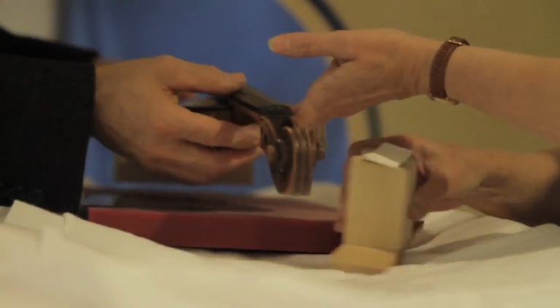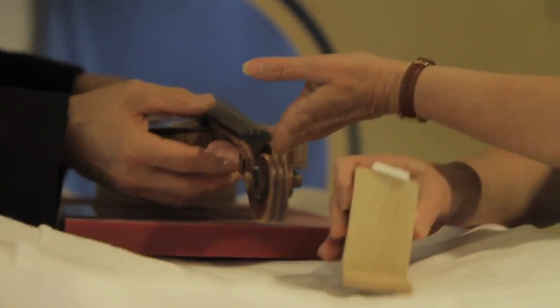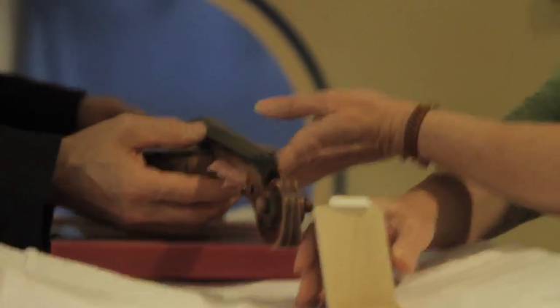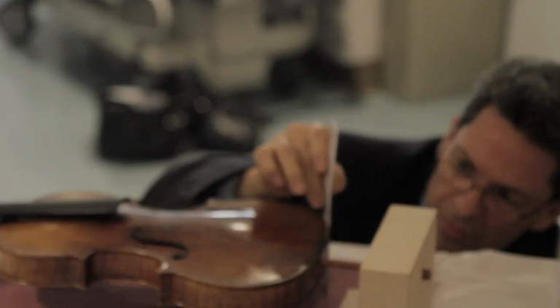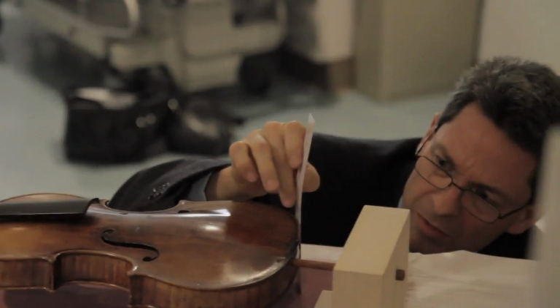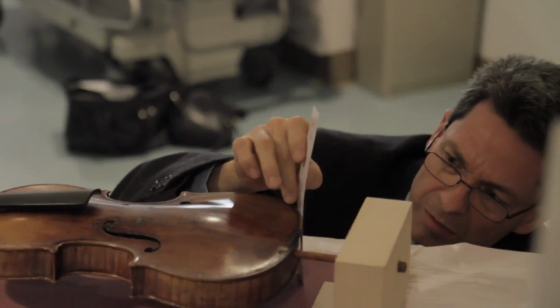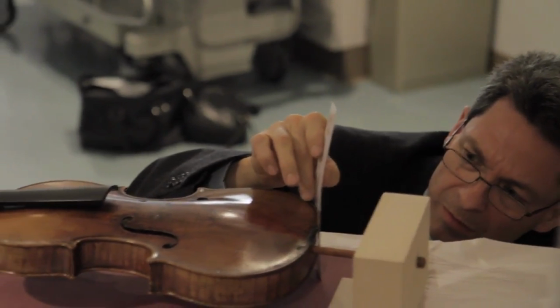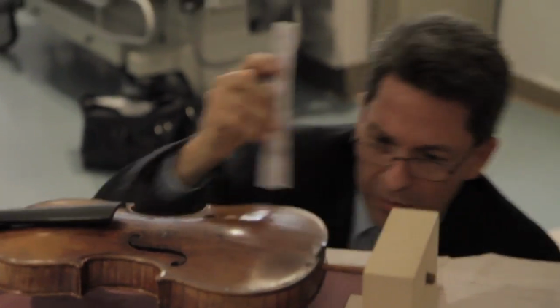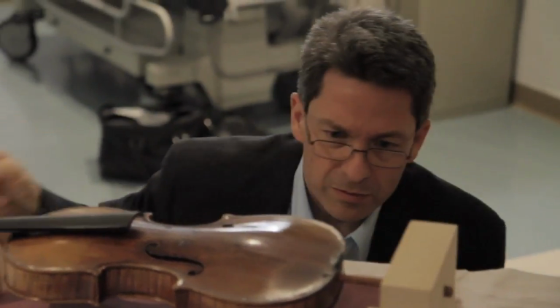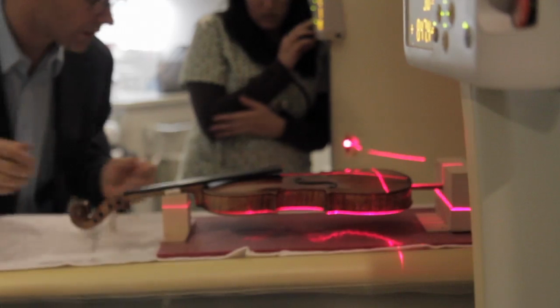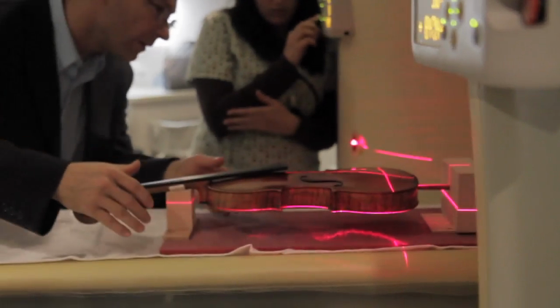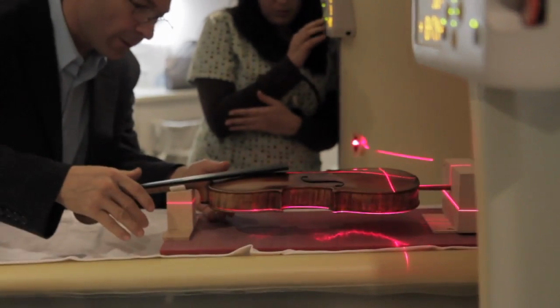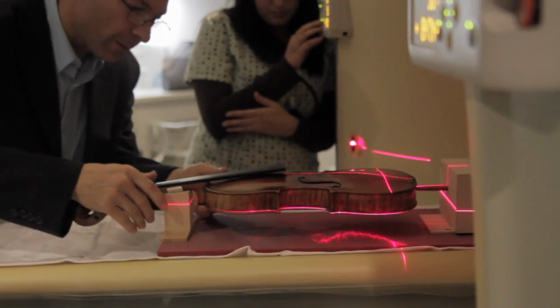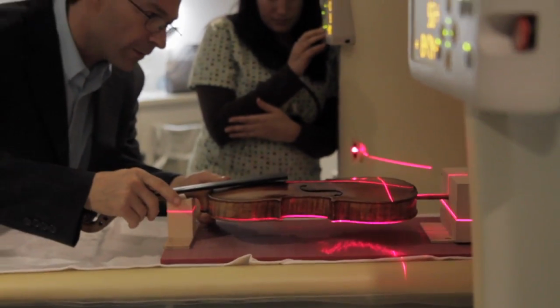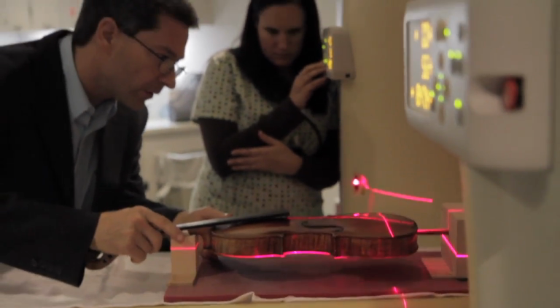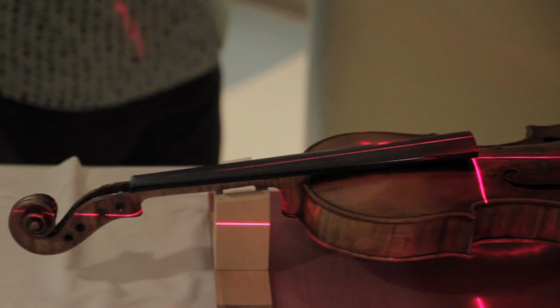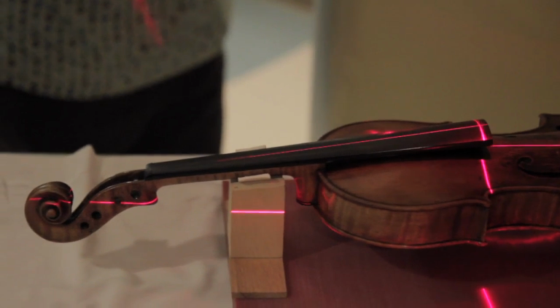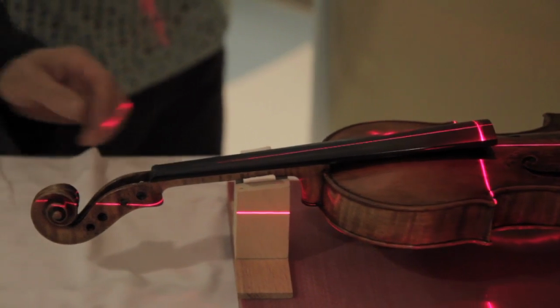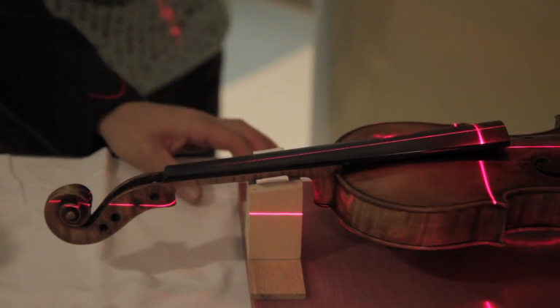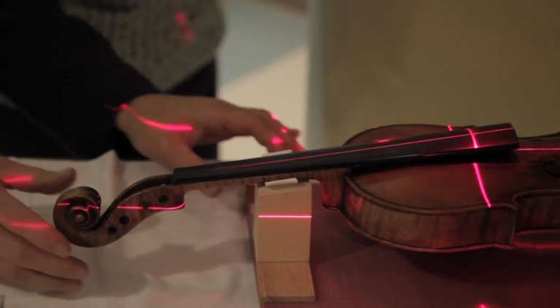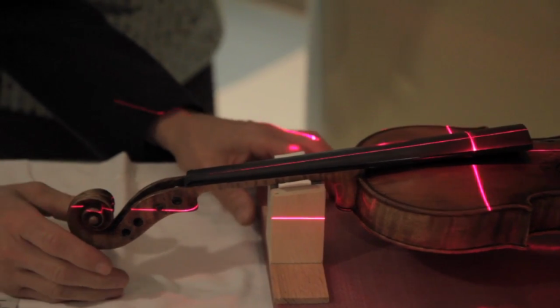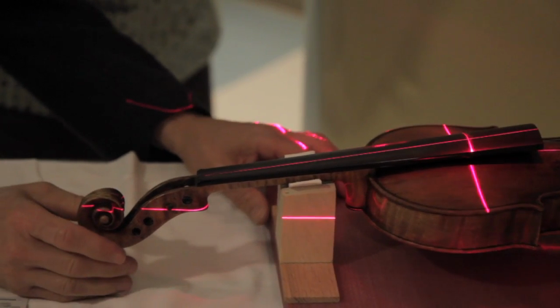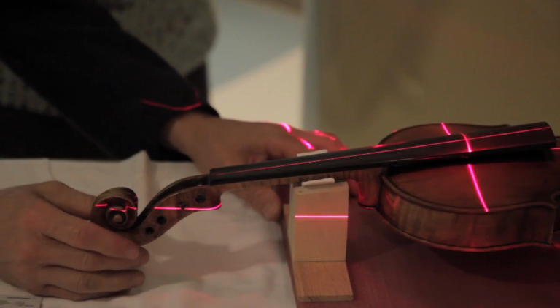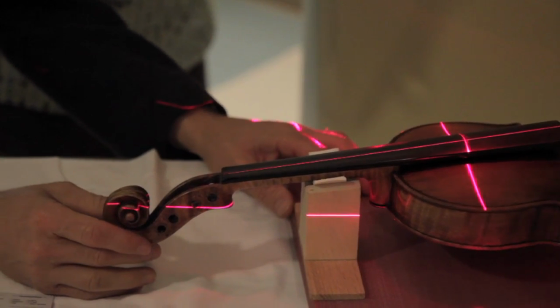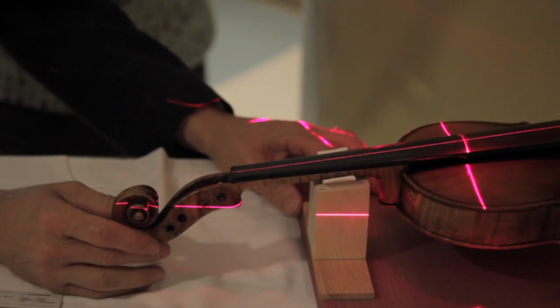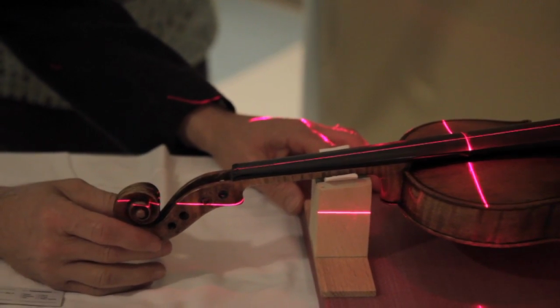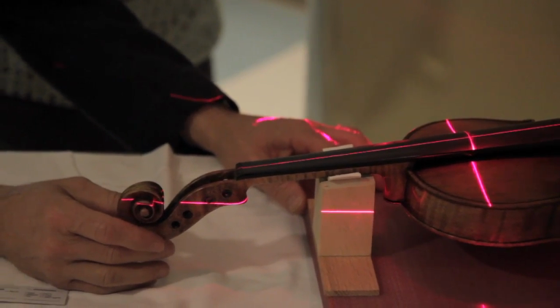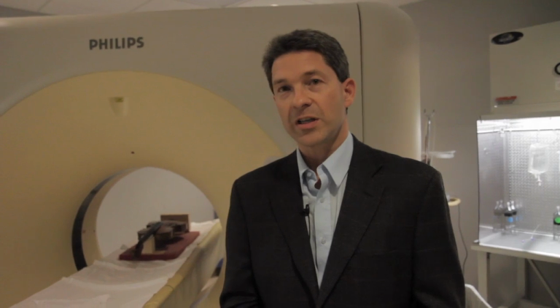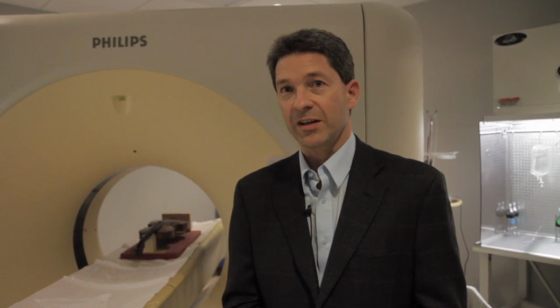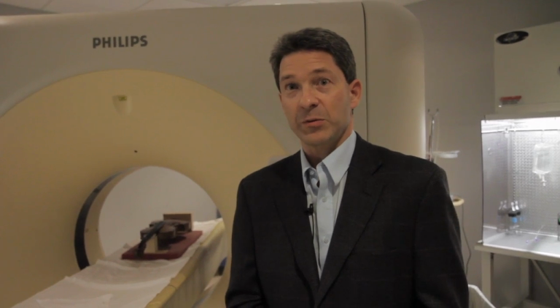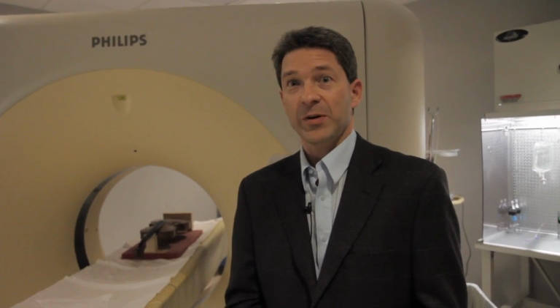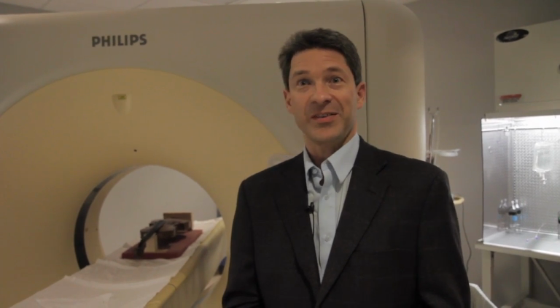We are measuring the air volume inside the violin body, which is an important acoustical formula that the Cremonese makers knew how to calculate in the early 1700s — and we don't know how to do that.